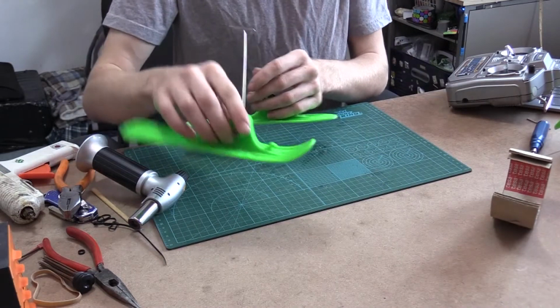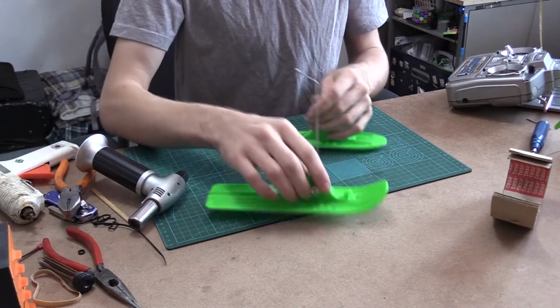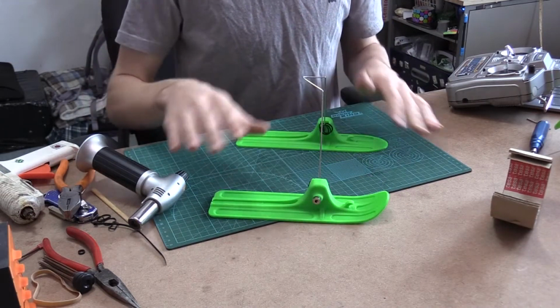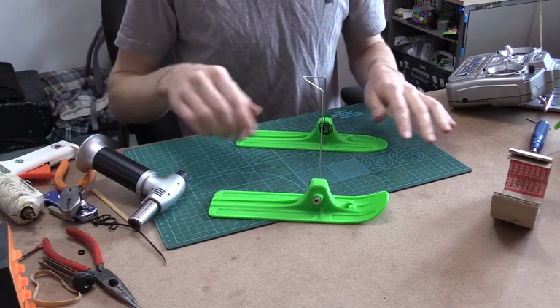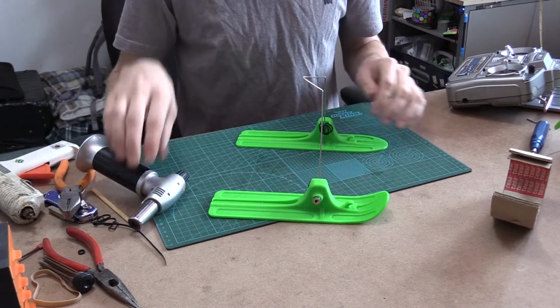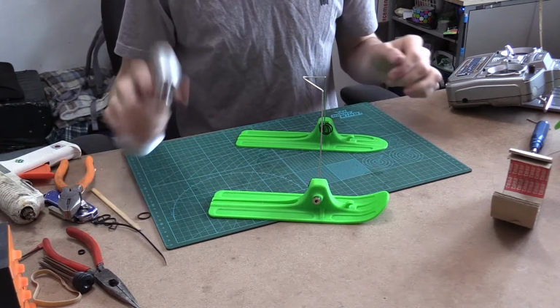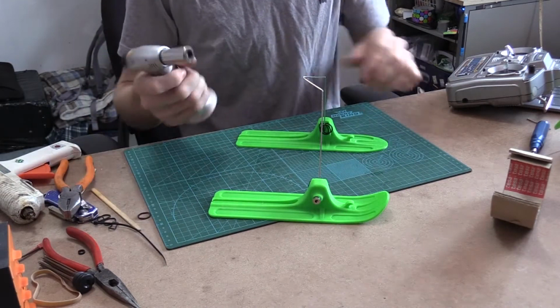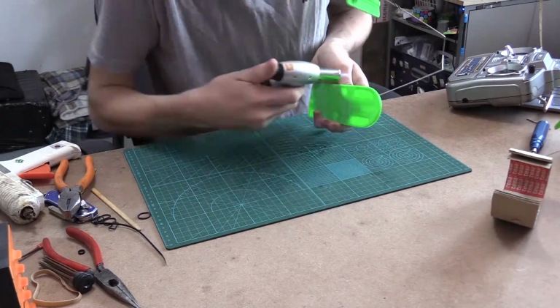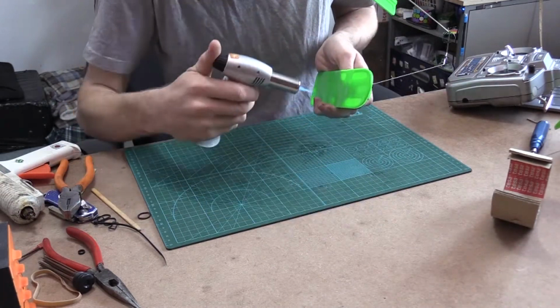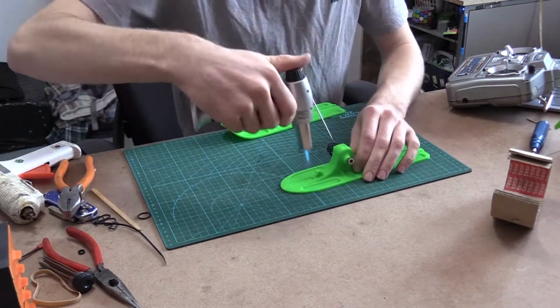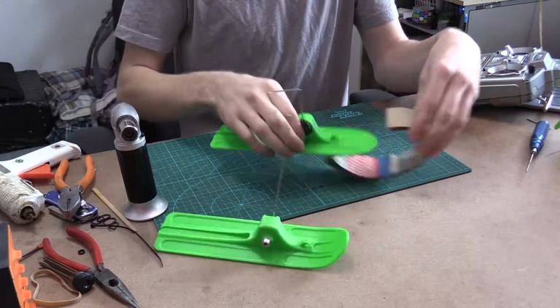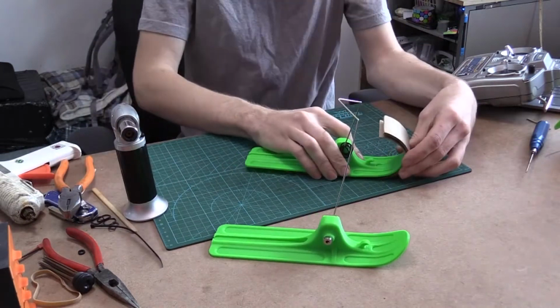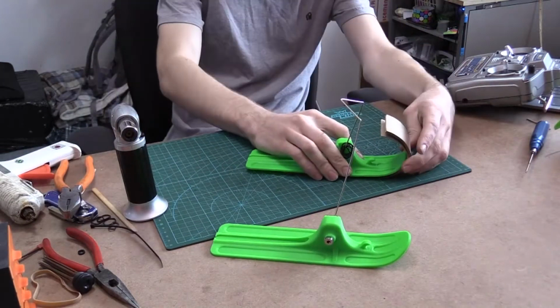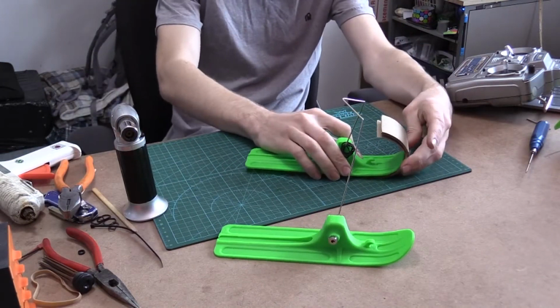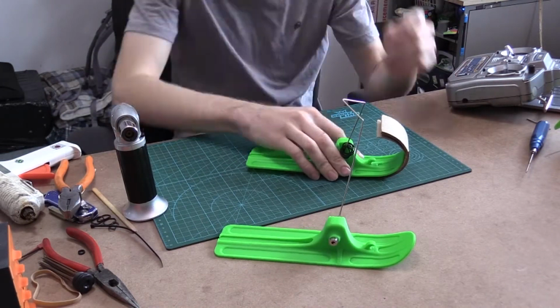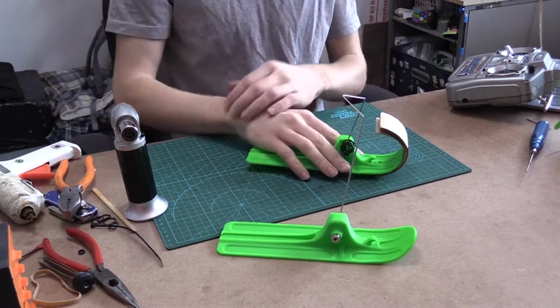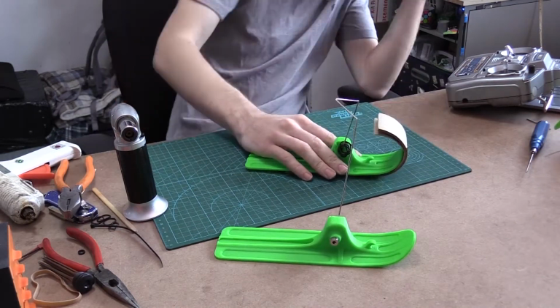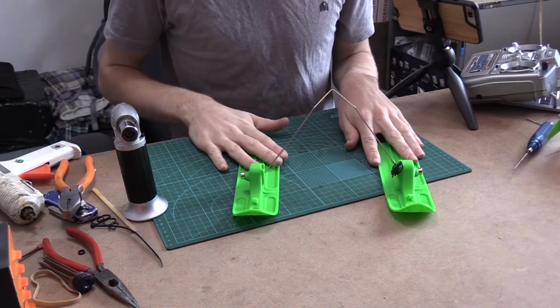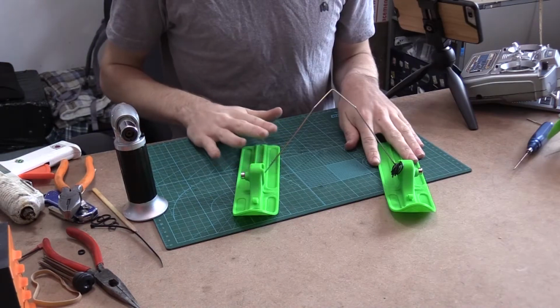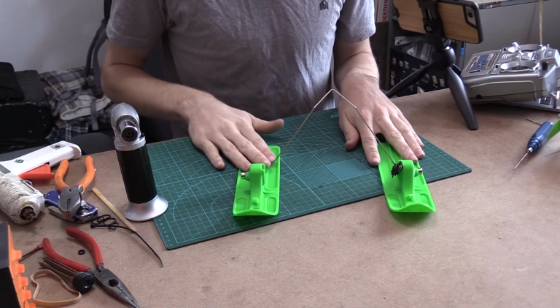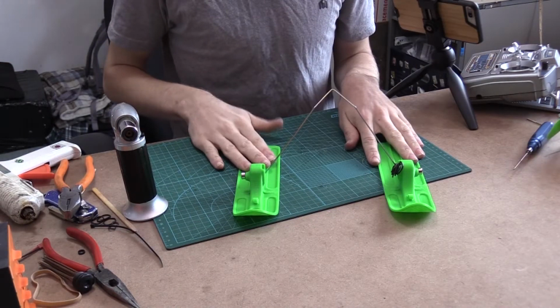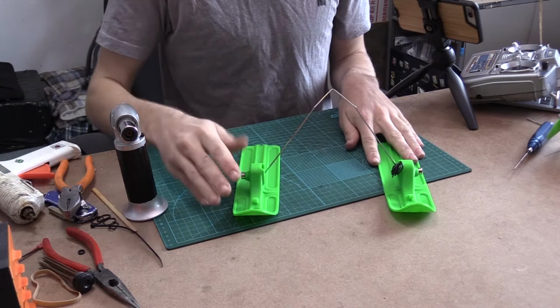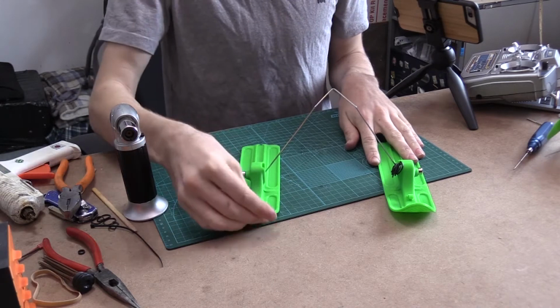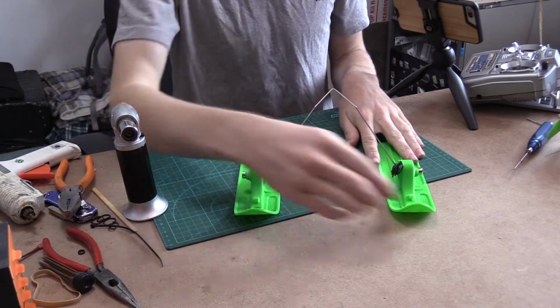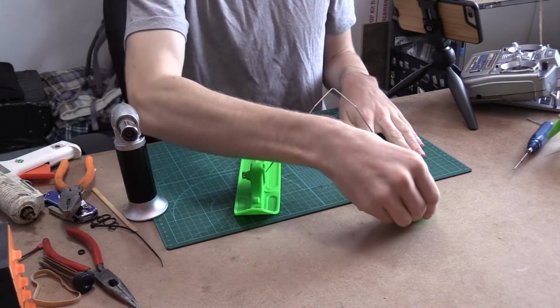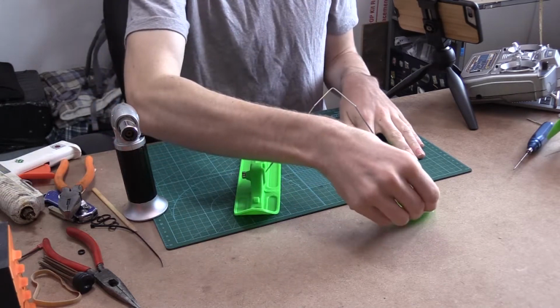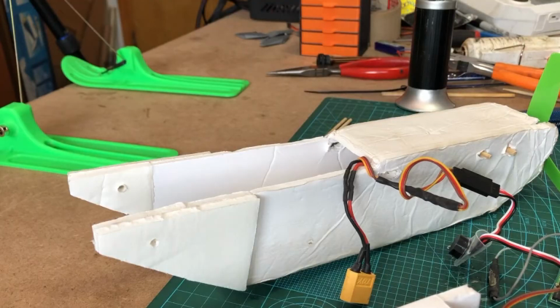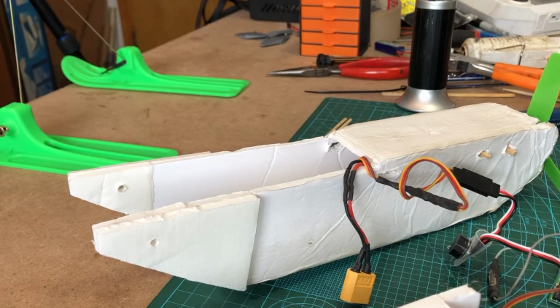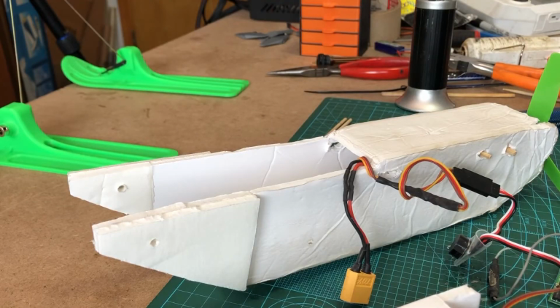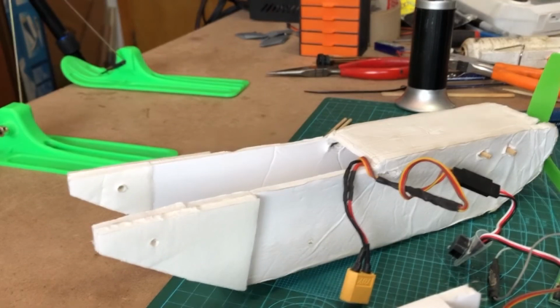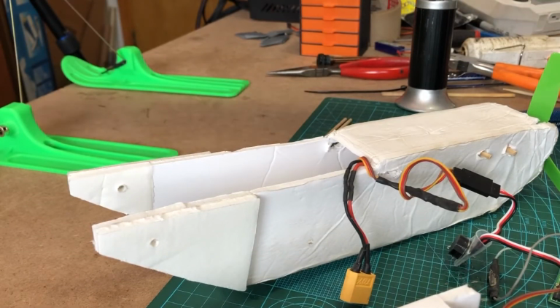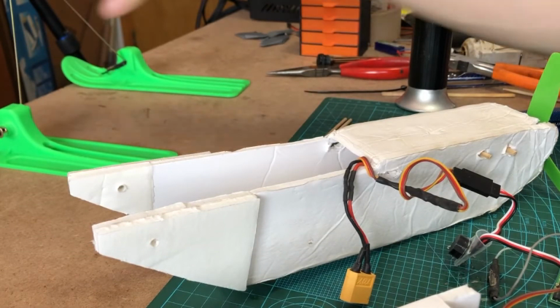That actually worked really nice. I just got to heat it up evenly and don't burn it. That actually worked out really well and I'm super excited about that — it looks awesome. So let's install this landing gear into the airplane.